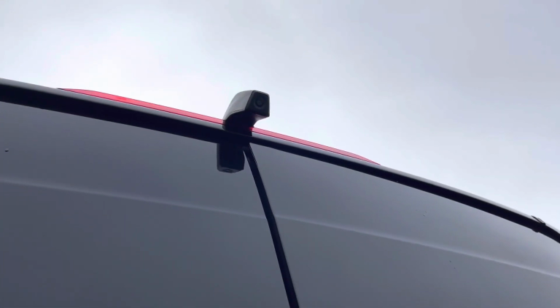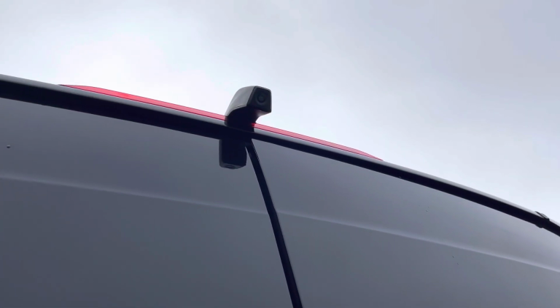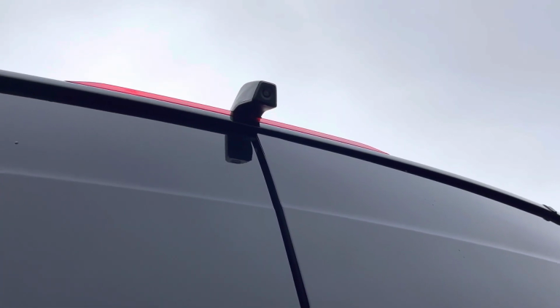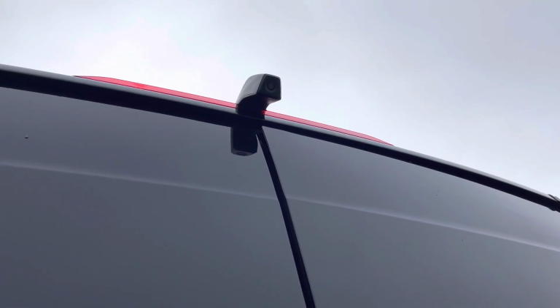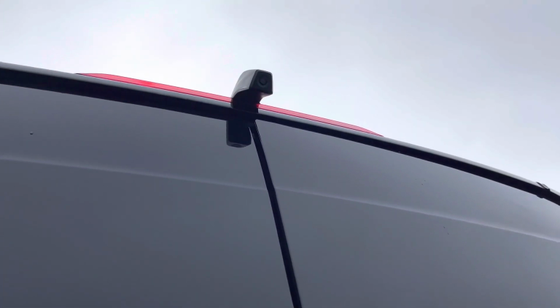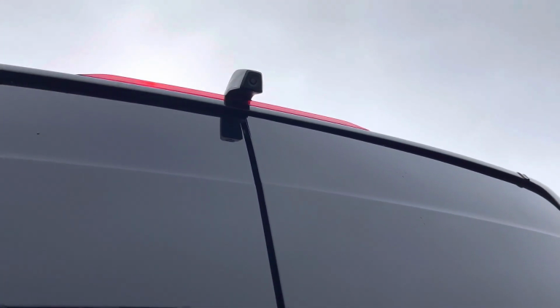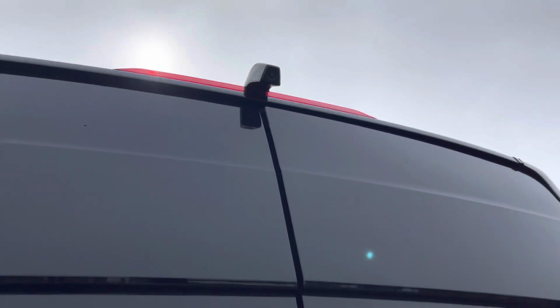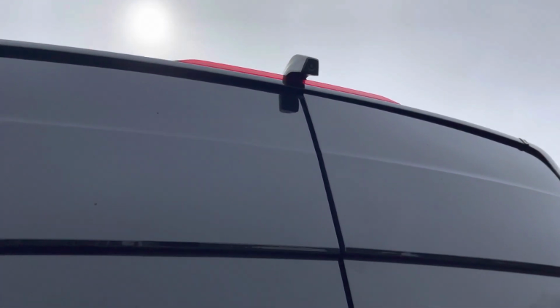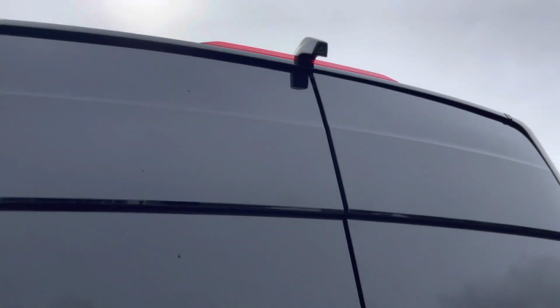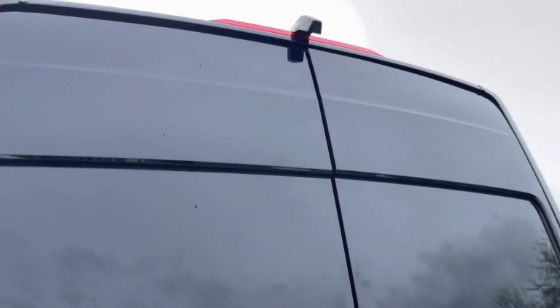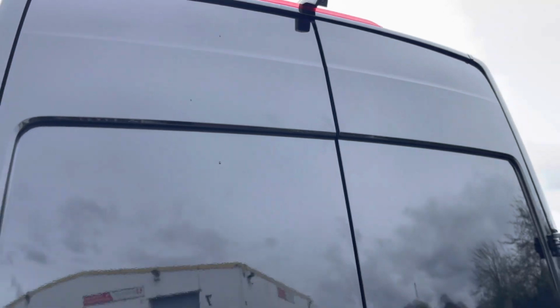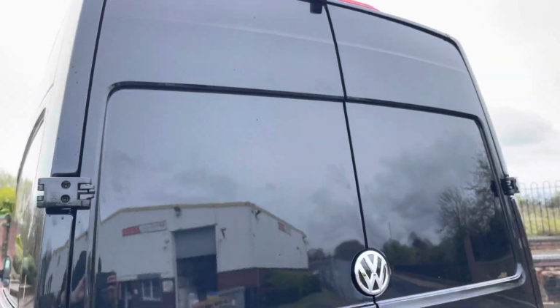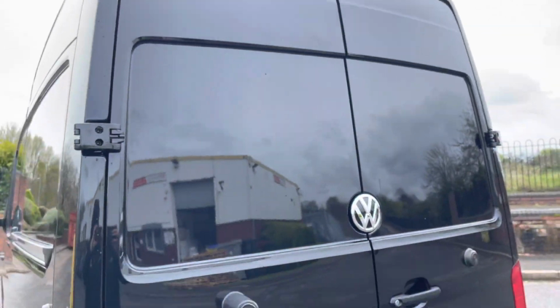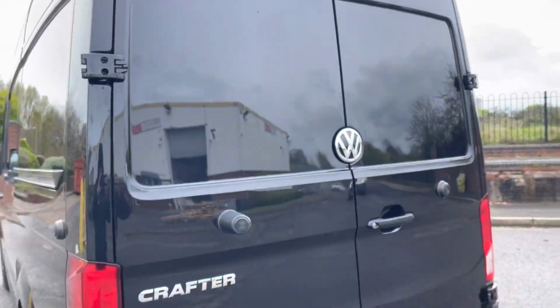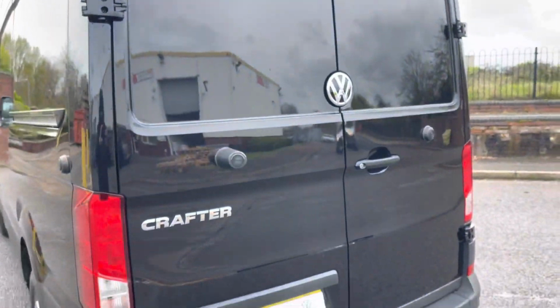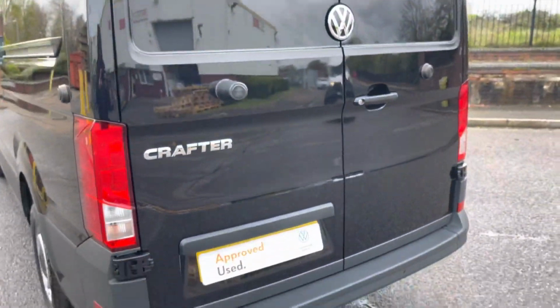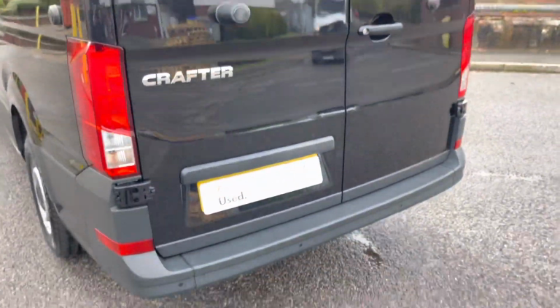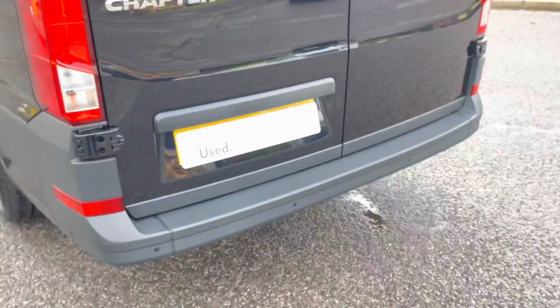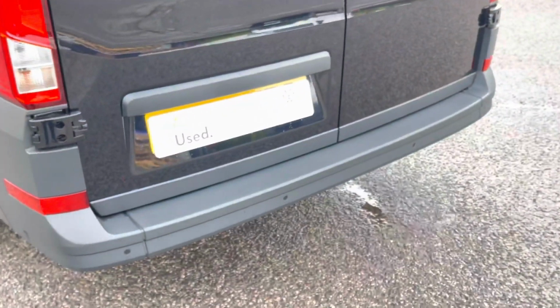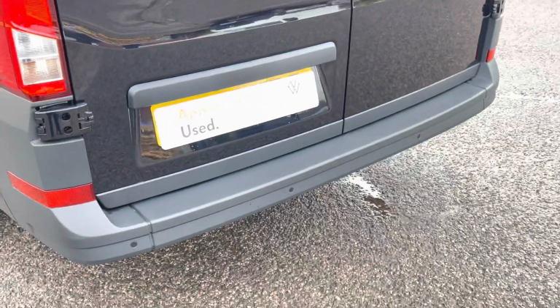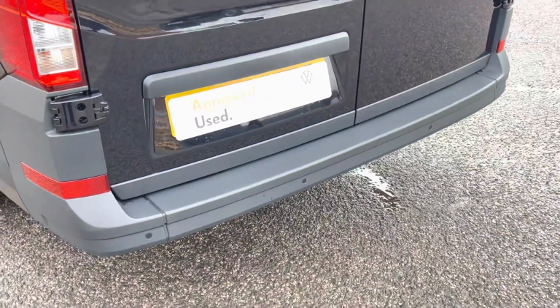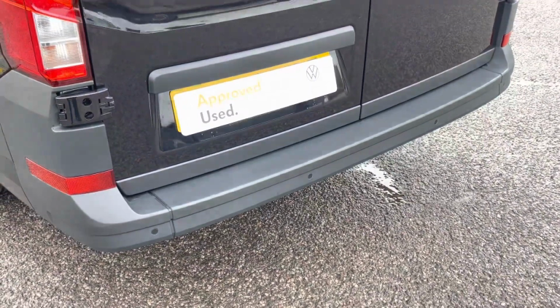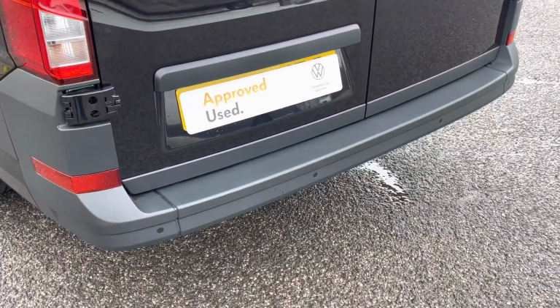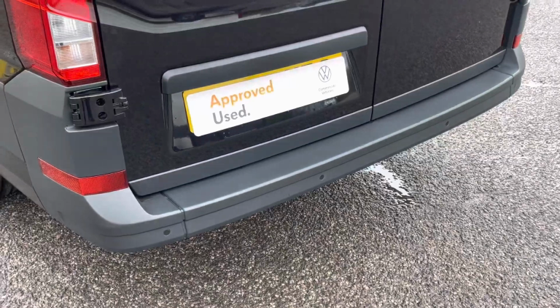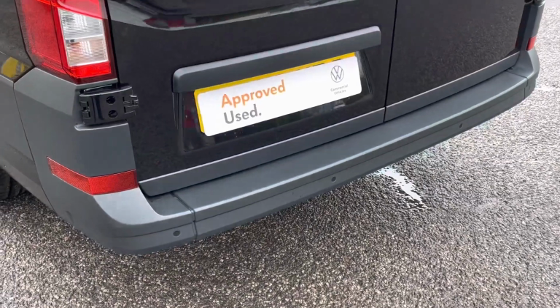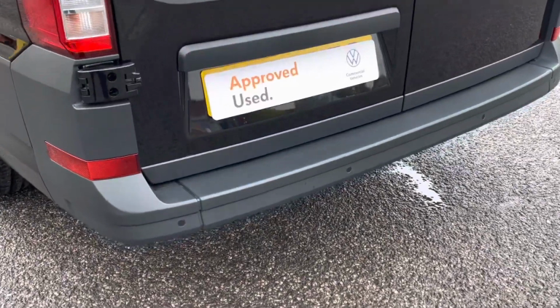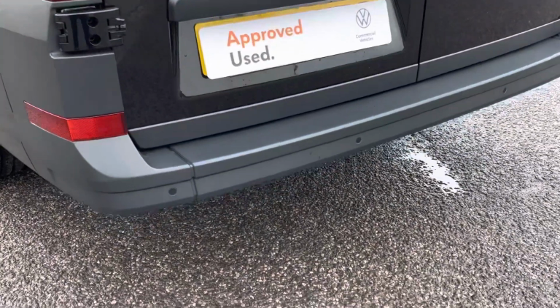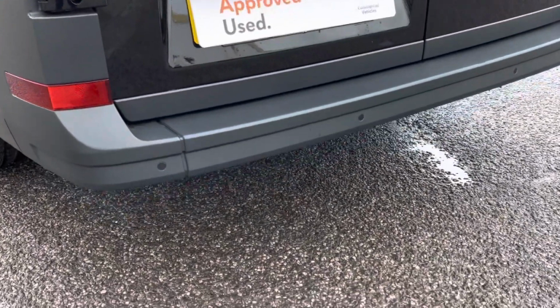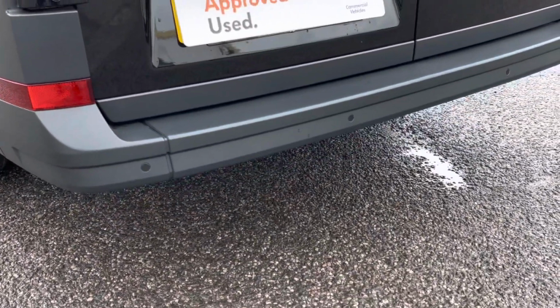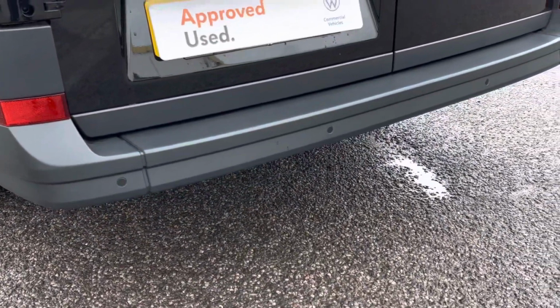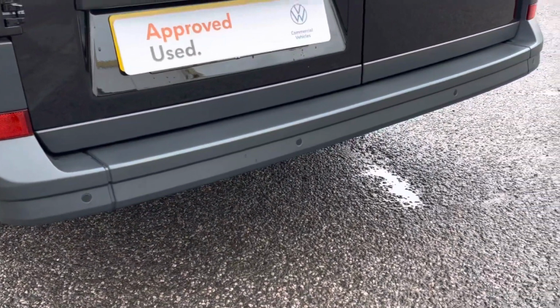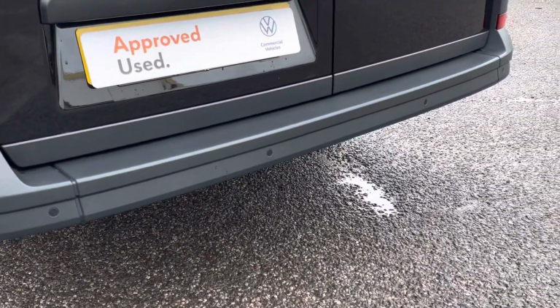Down below, the van benefits from having front parking sensors. This van also comes with a high-mounted rear-view camera, perfect for making those parking manoeuvres with confidence, and to aid you in proximity there is a set of rear parking sensors dotted along the rear bumper.